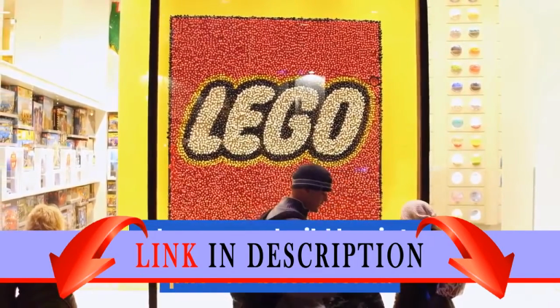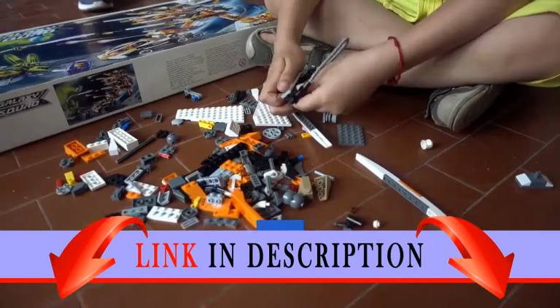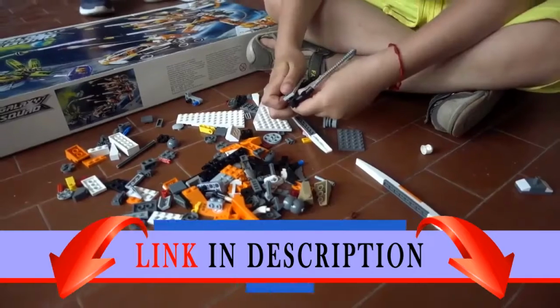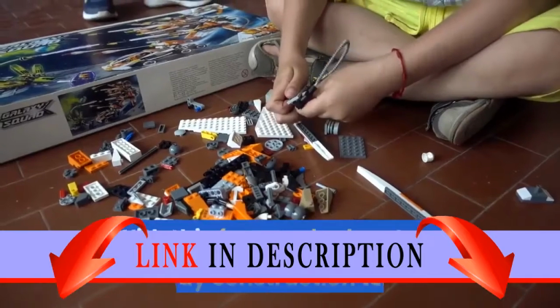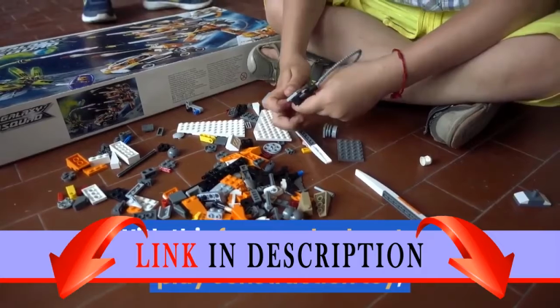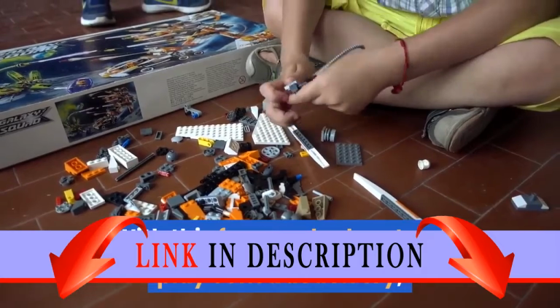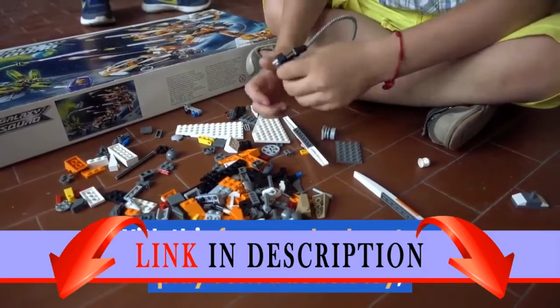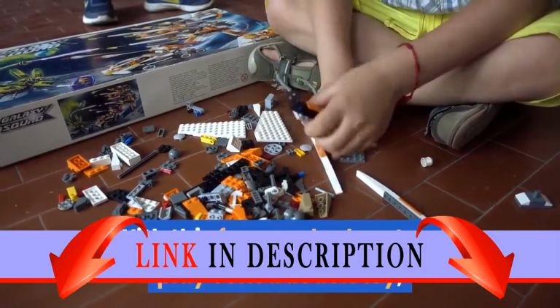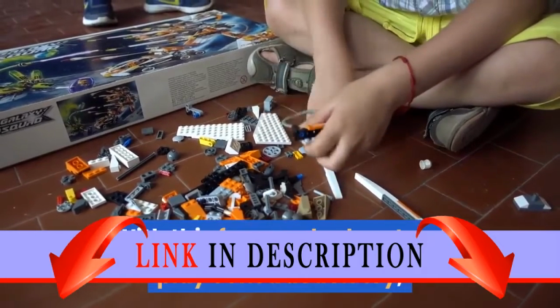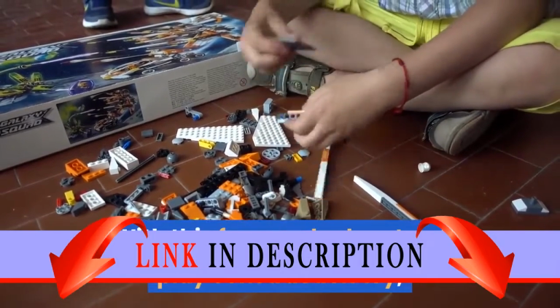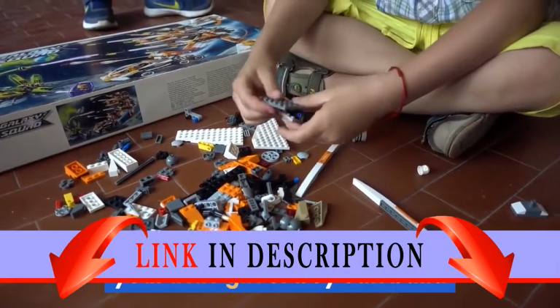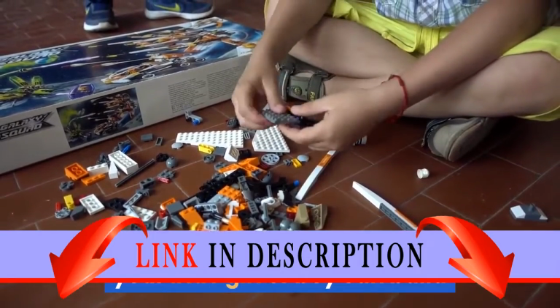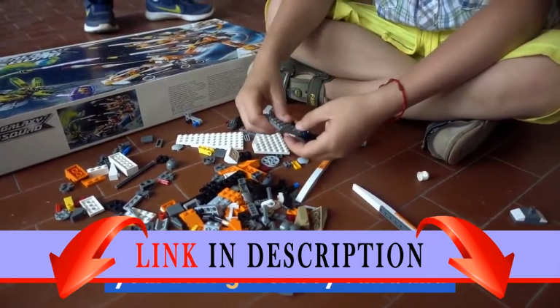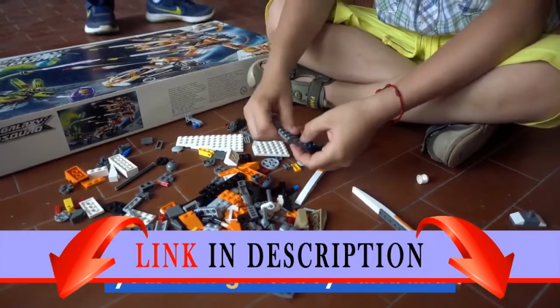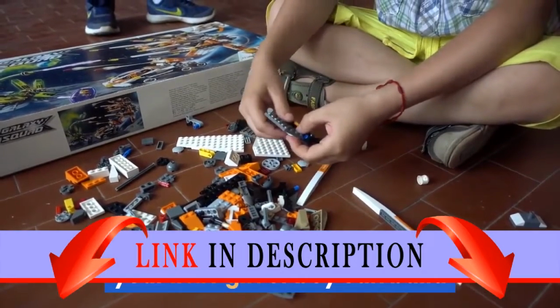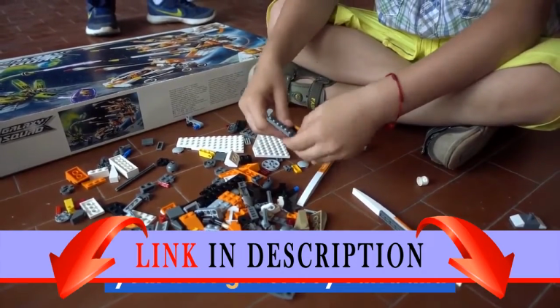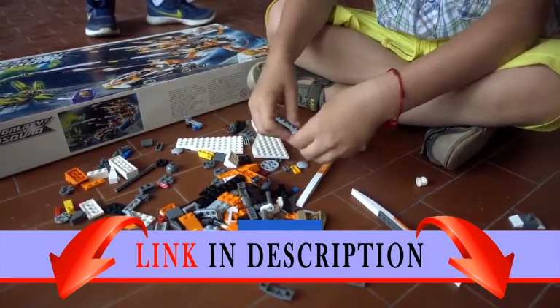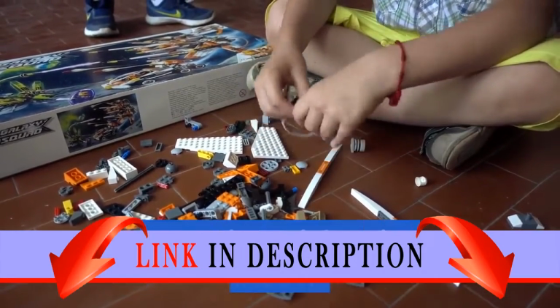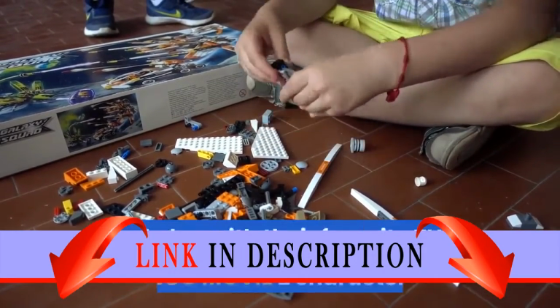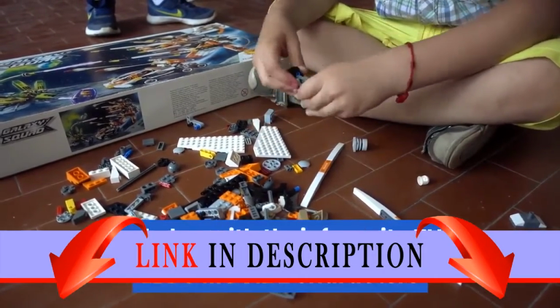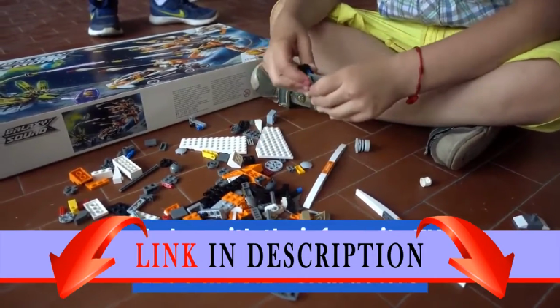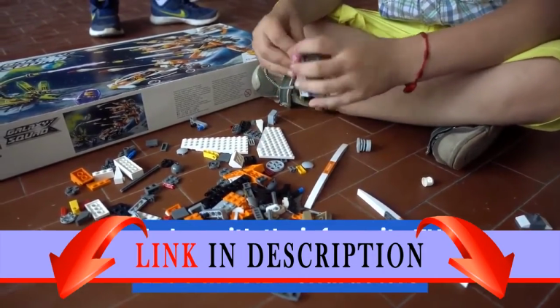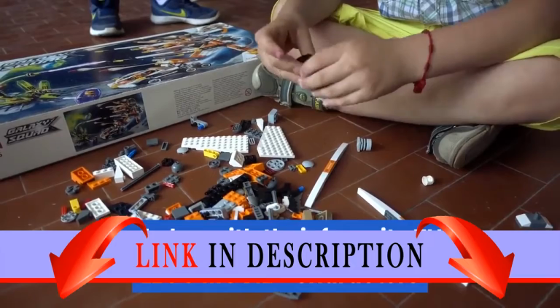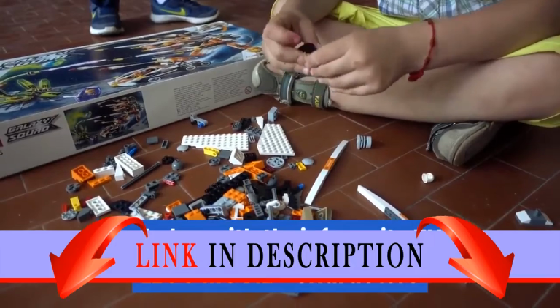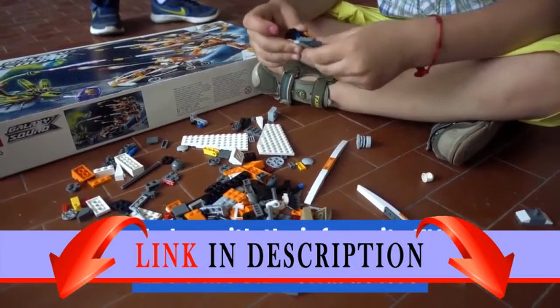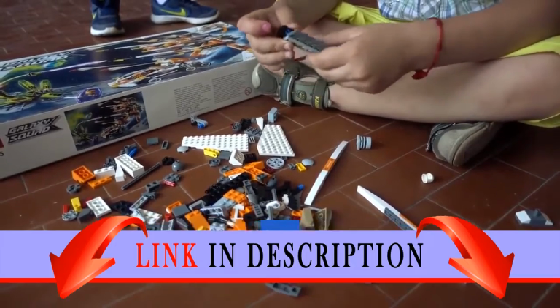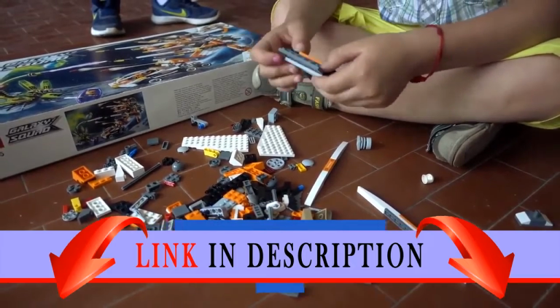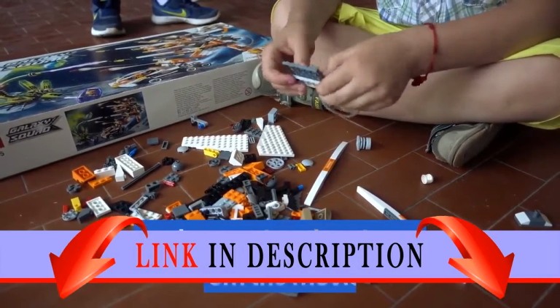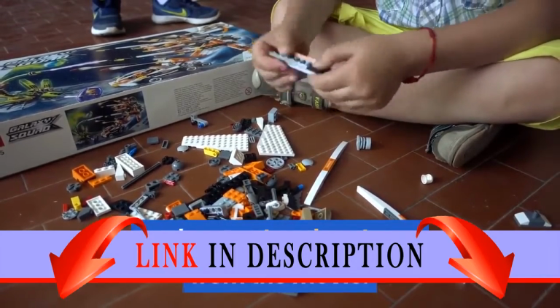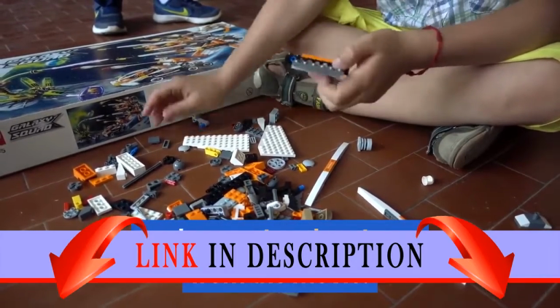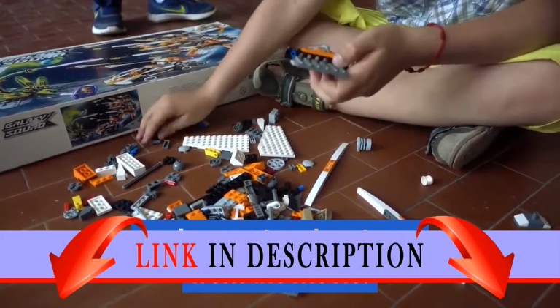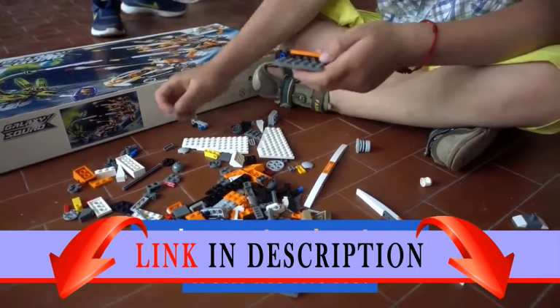With this fun-packed pretend play construction toy, your little girl or boy can build and play with their favorite The Lego Movie 2 characters and recreate adventures from the movie.